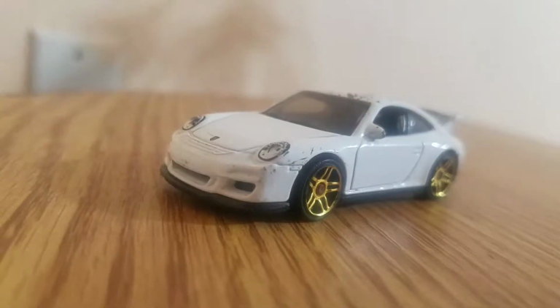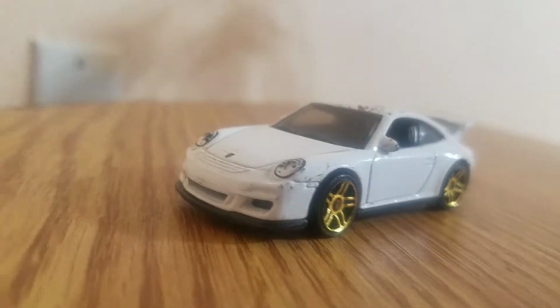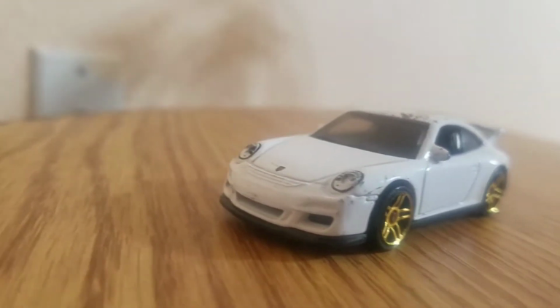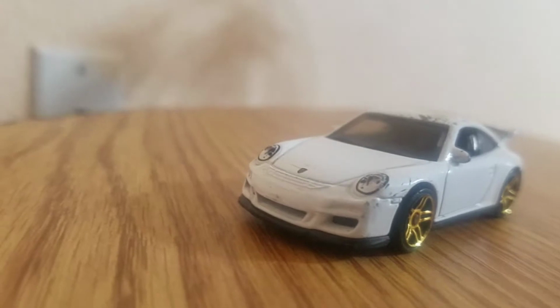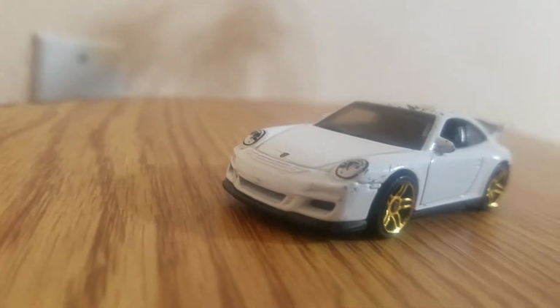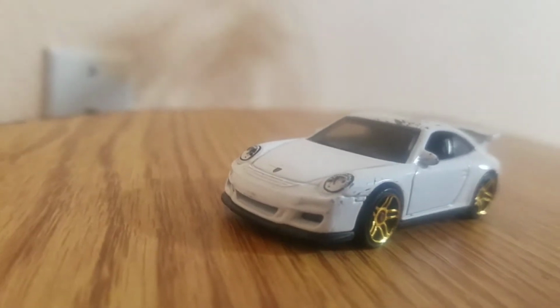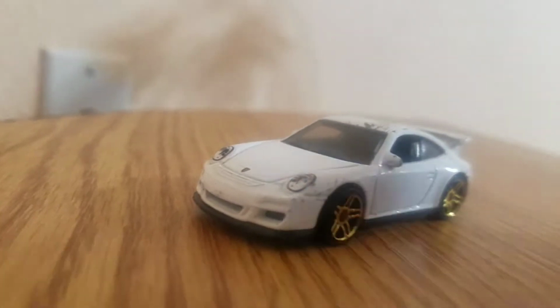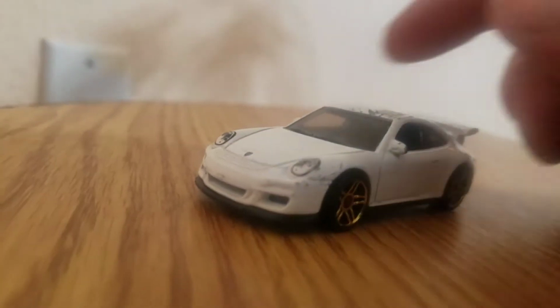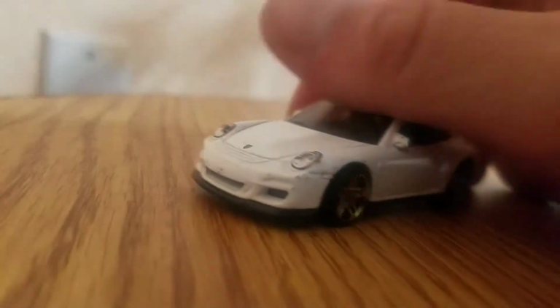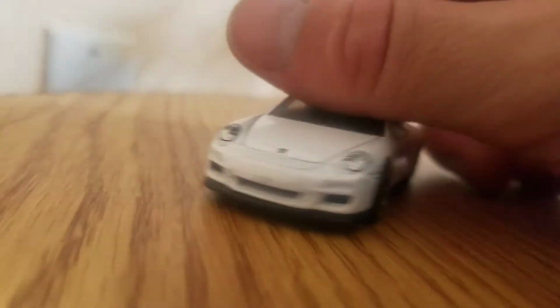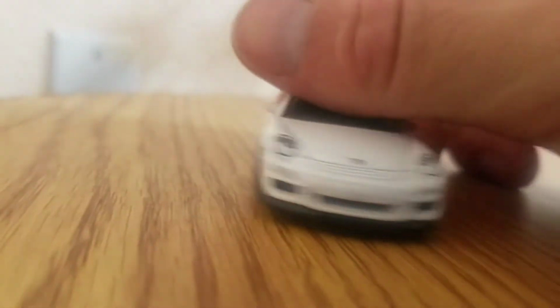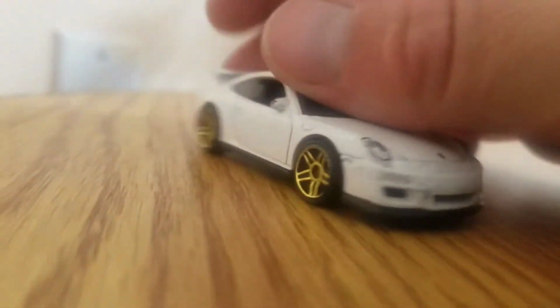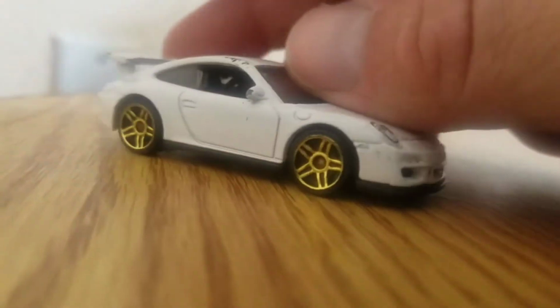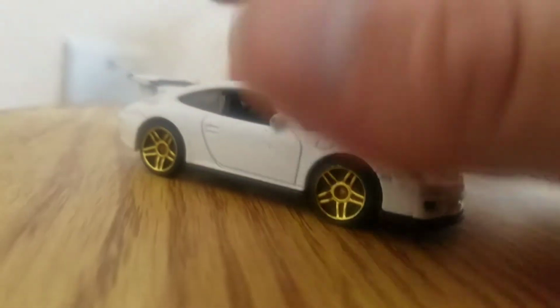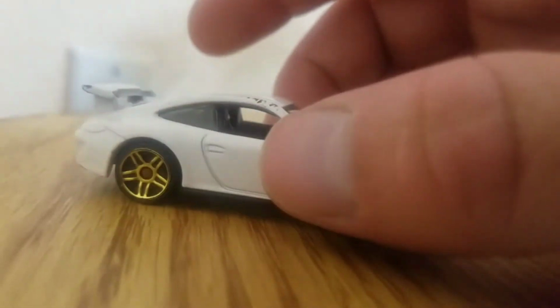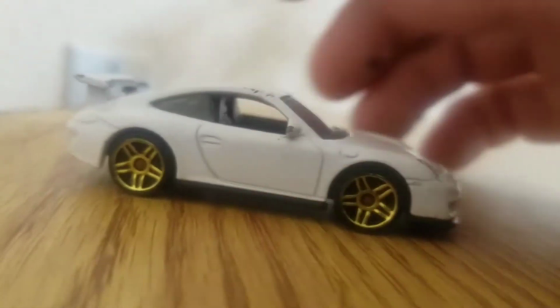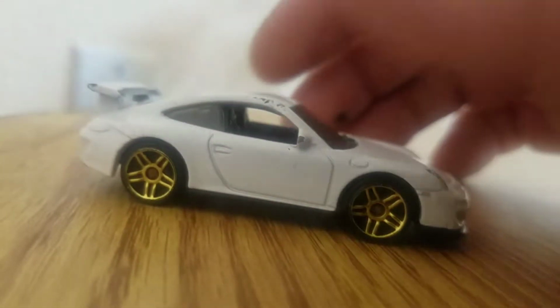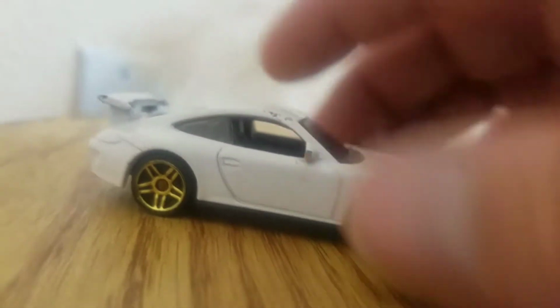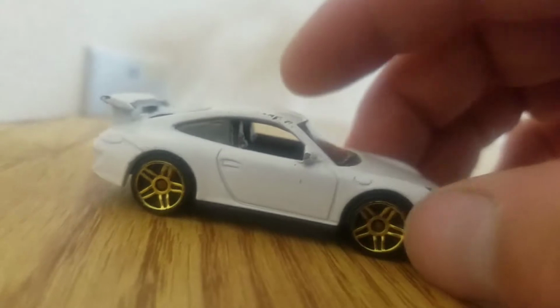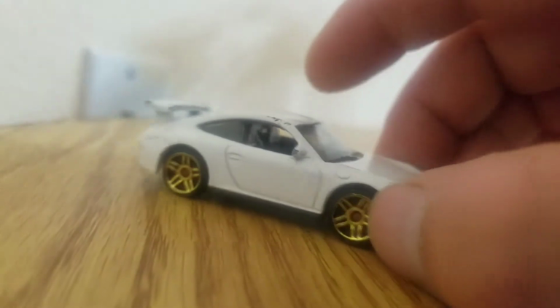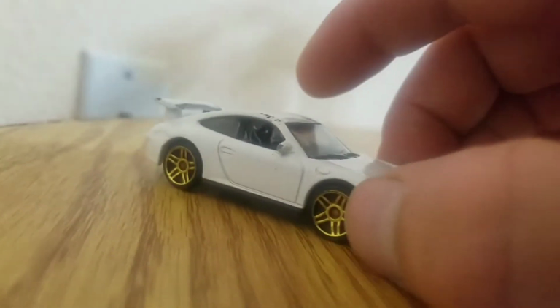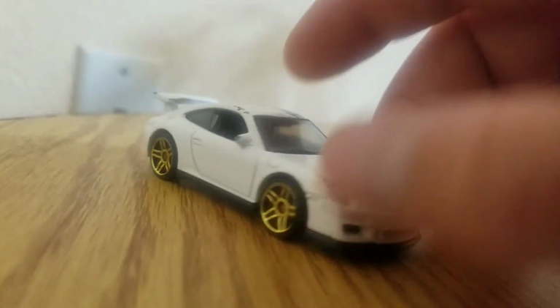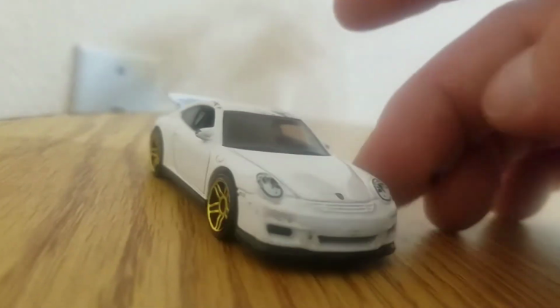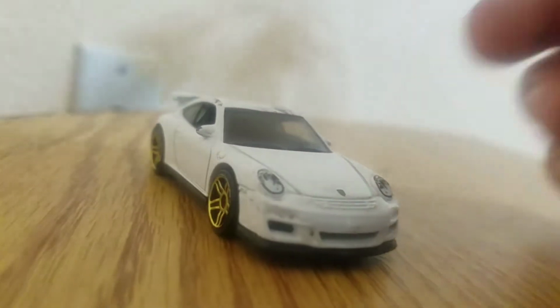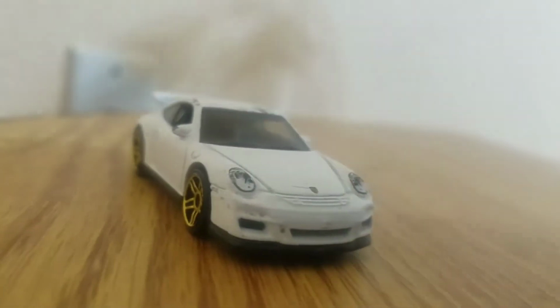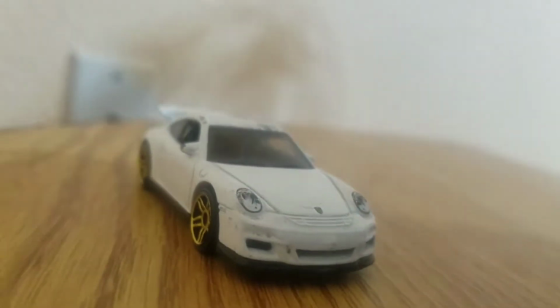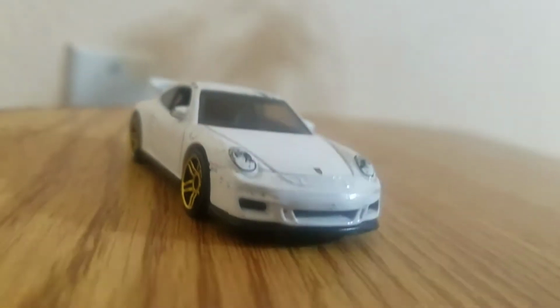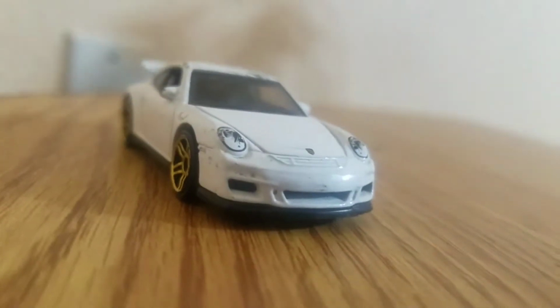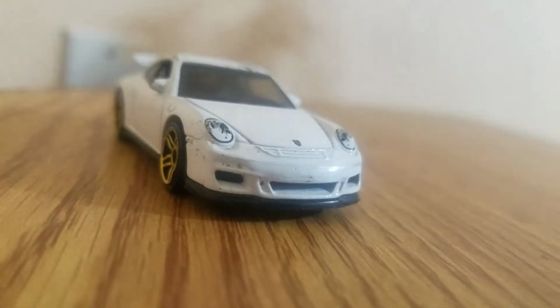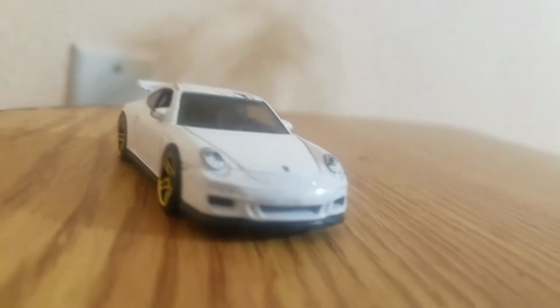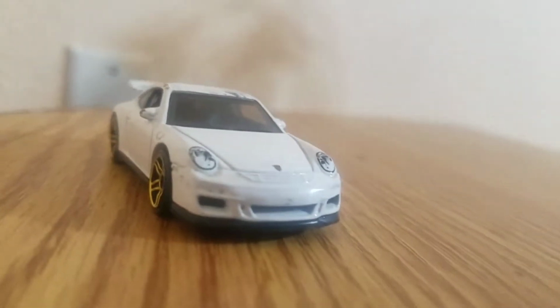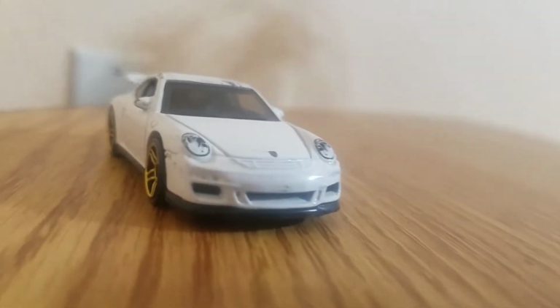Welcome back guys, never feature another Porsche. It's Porsche time. Recently reviewed a Porsche which I'll post the link down below in the comments.